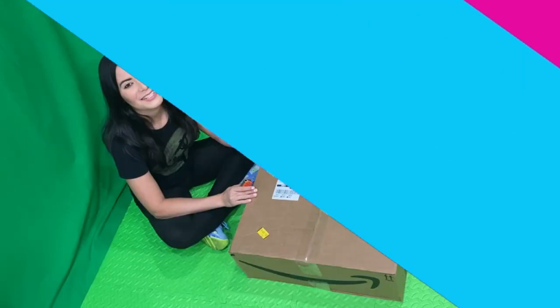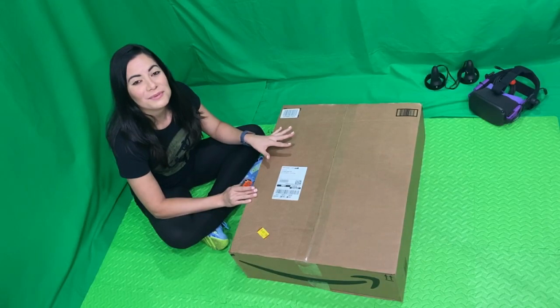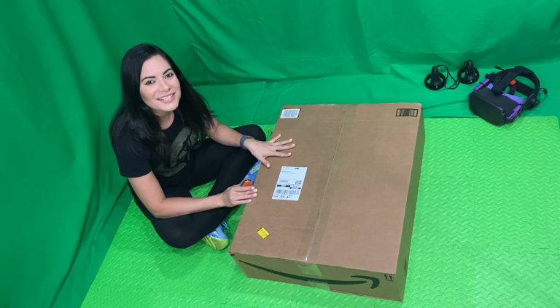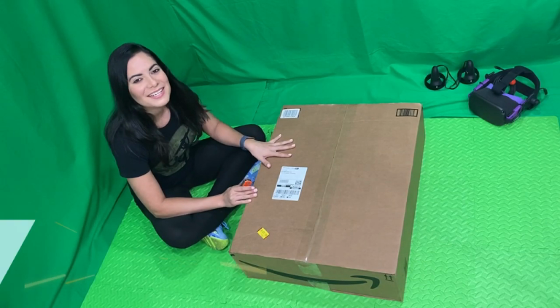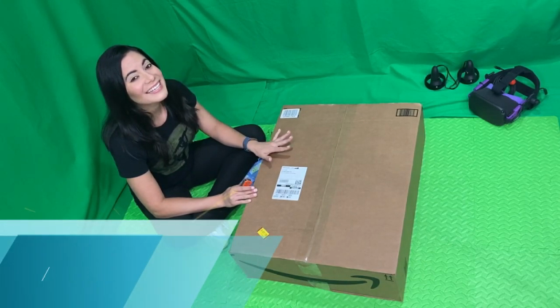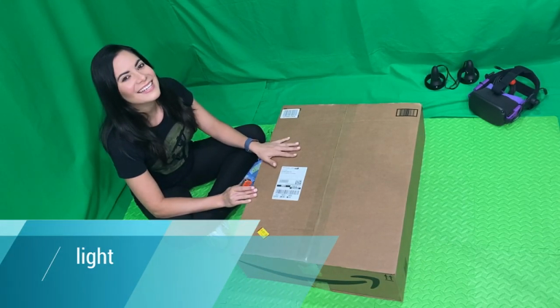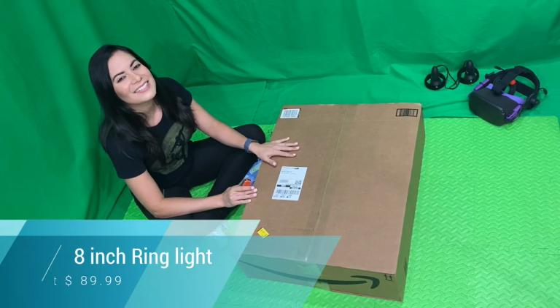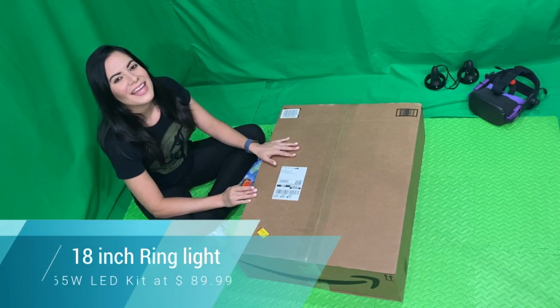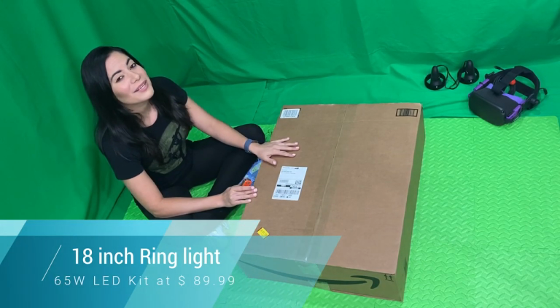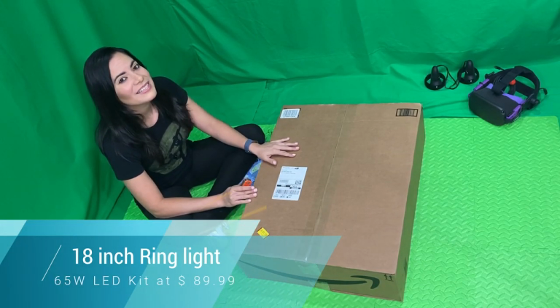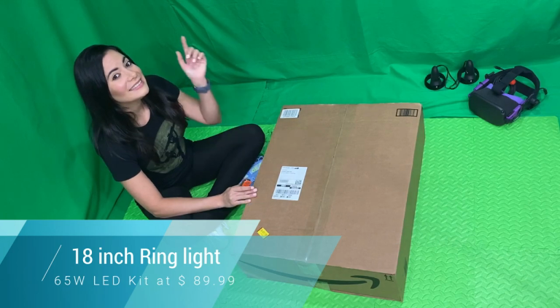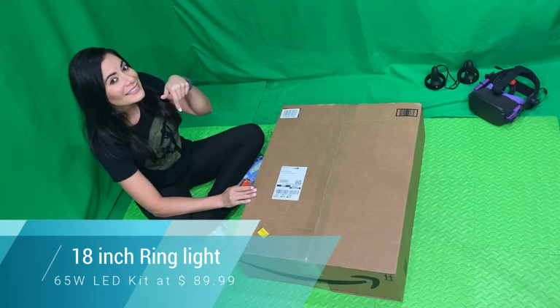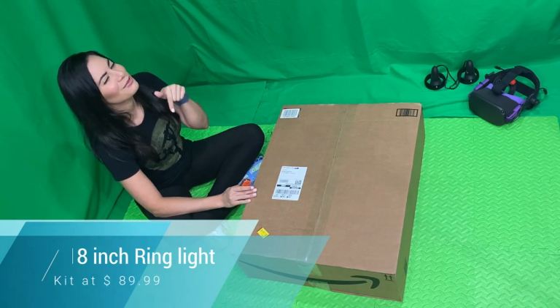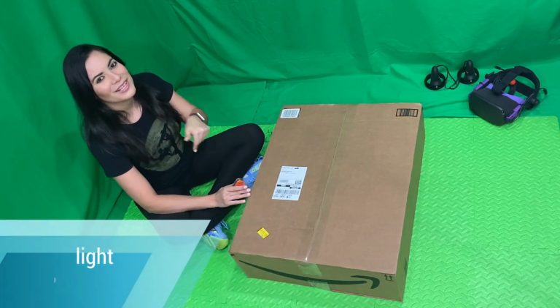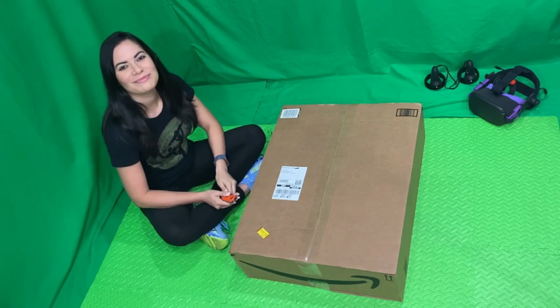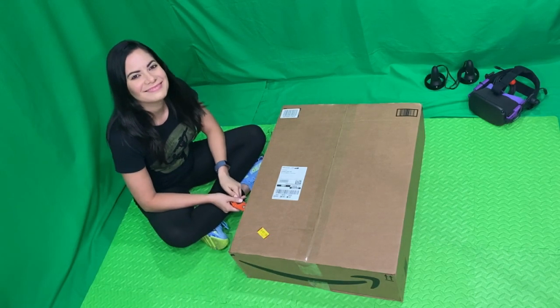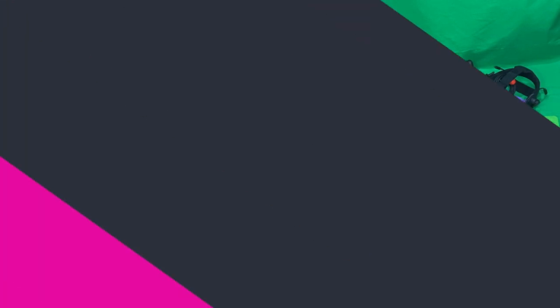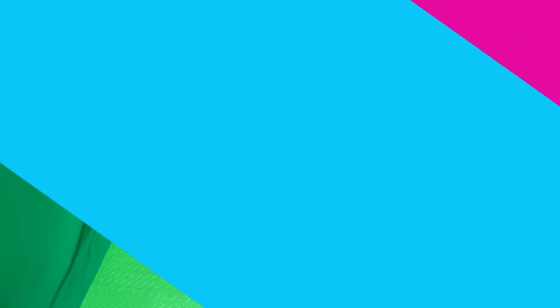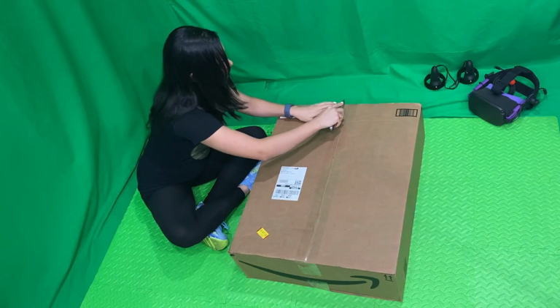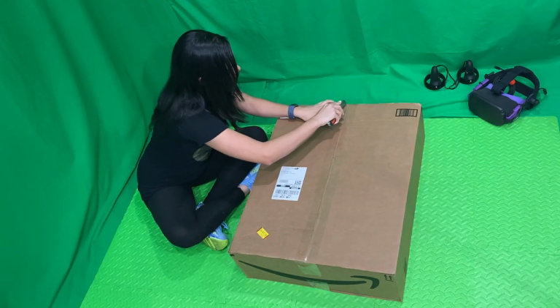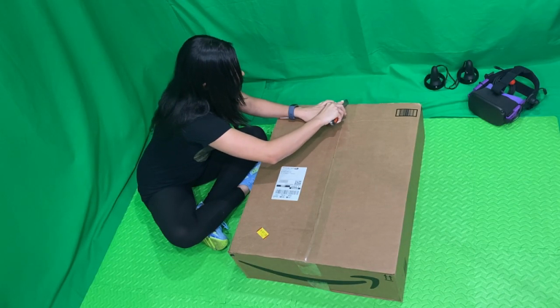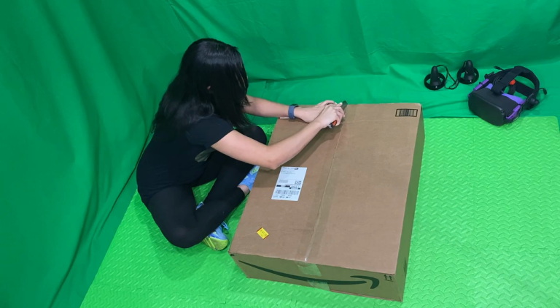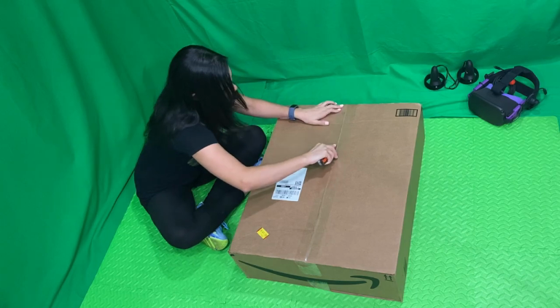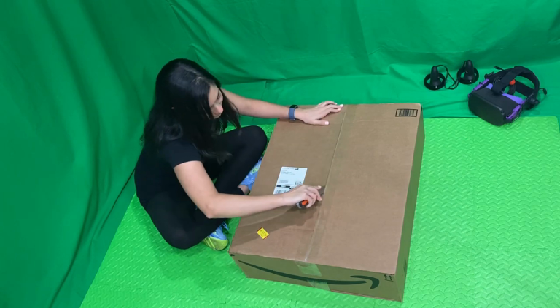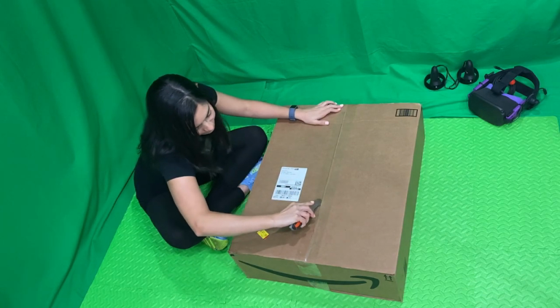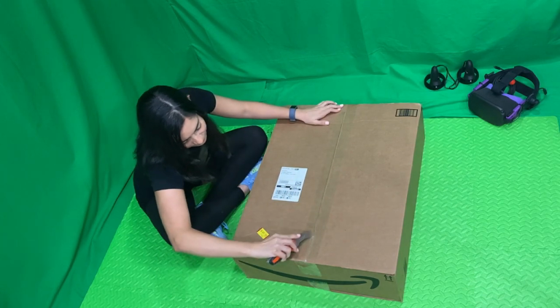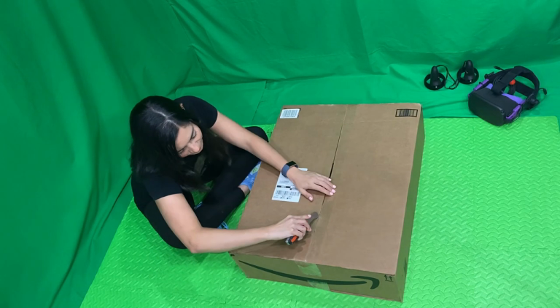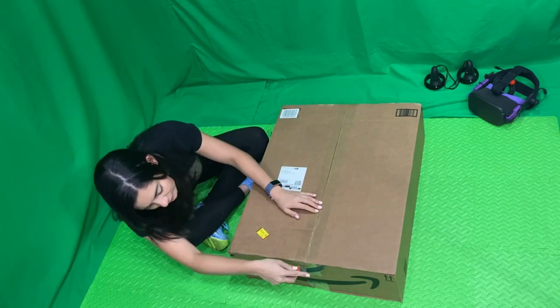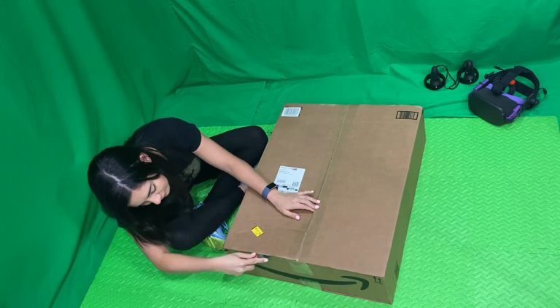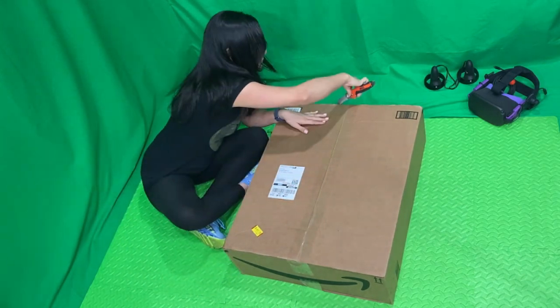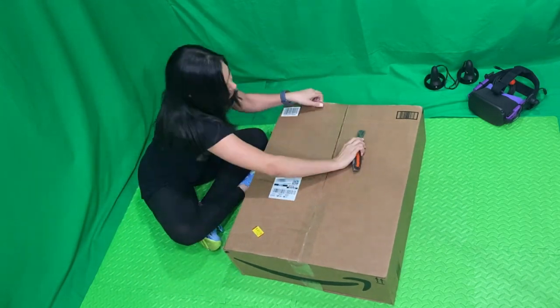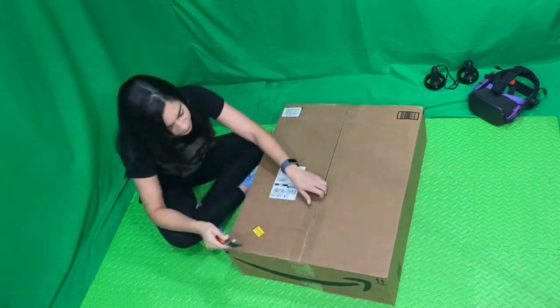This one's from Amazon. It was $89.99 and I'm gonna be leaving the link in the description below. I ordered this ring light using Amazon Prime and it took only three days to arrive.